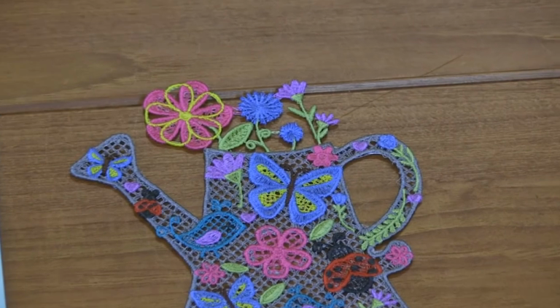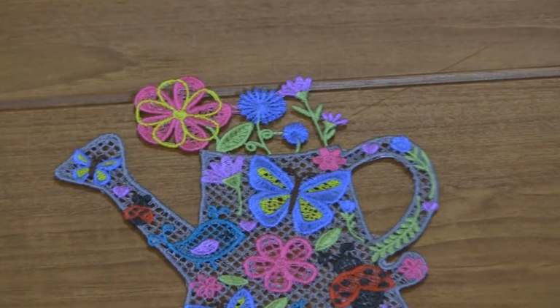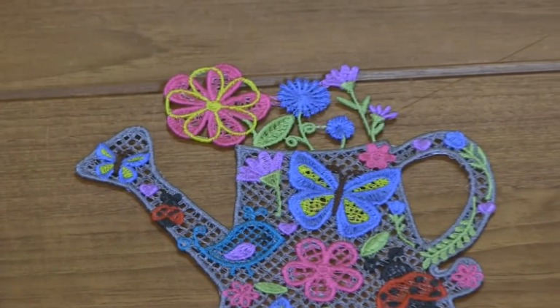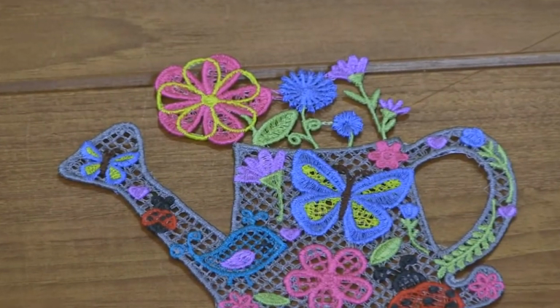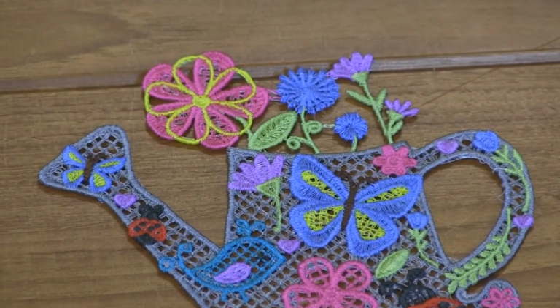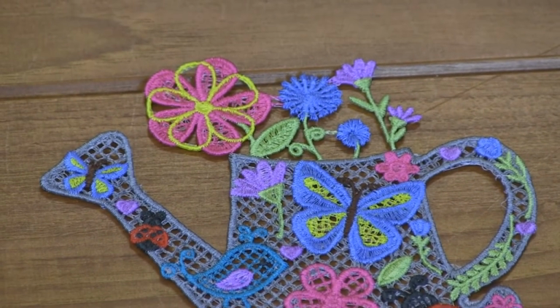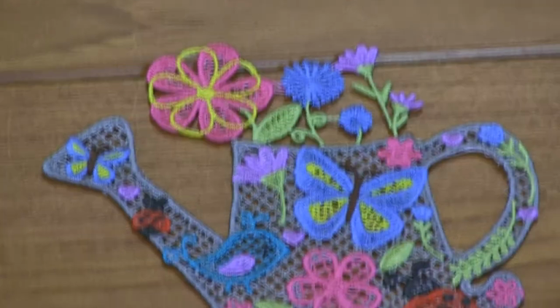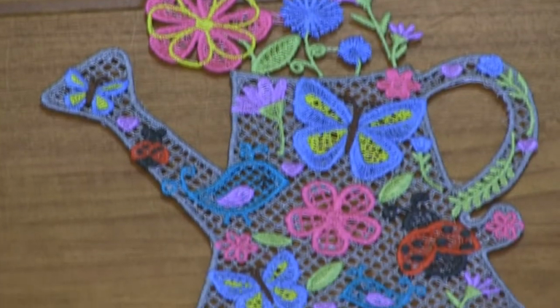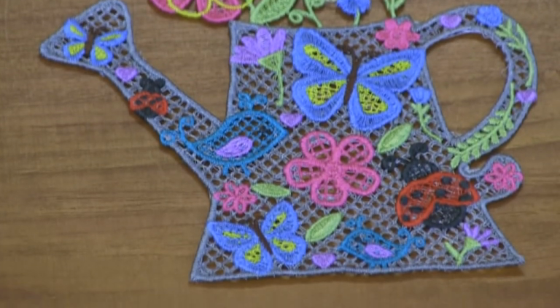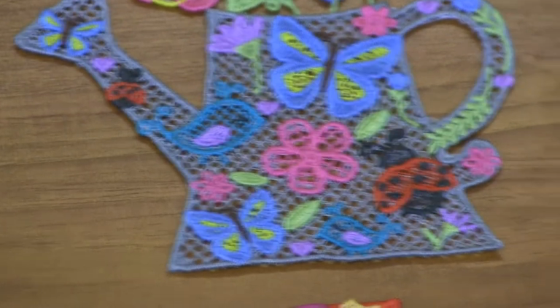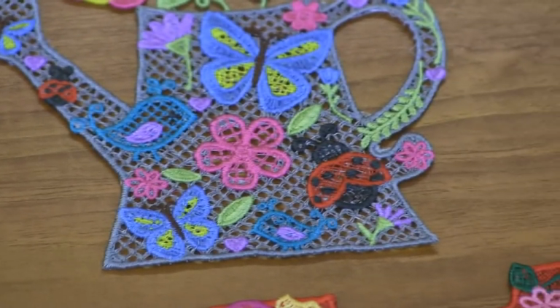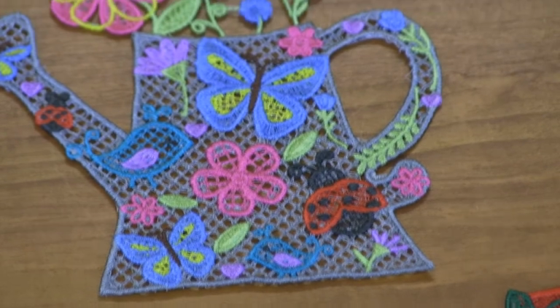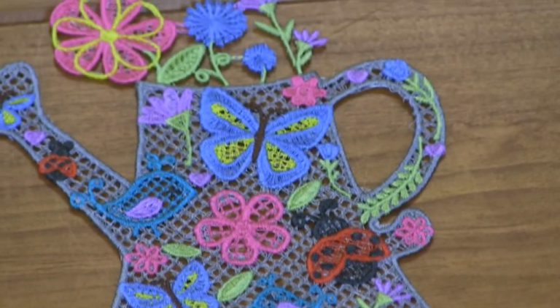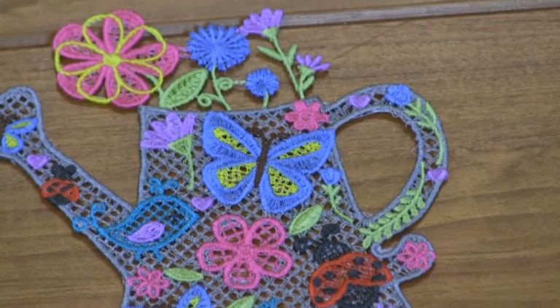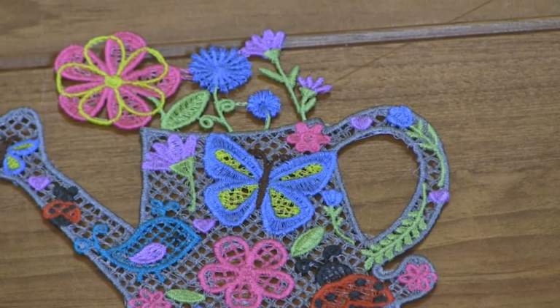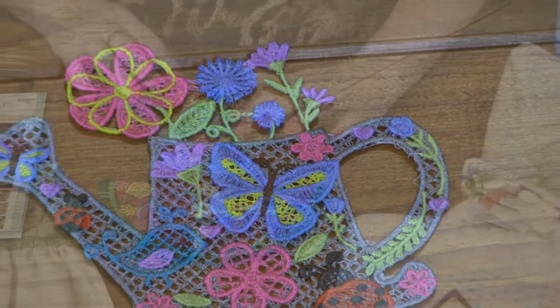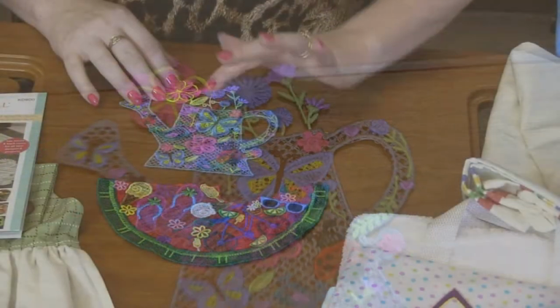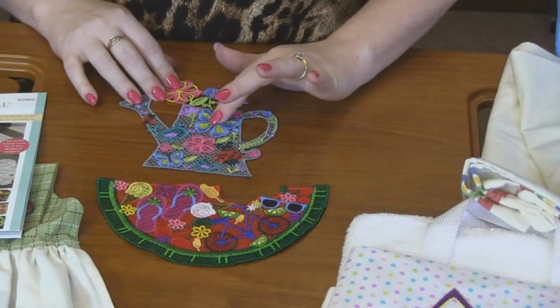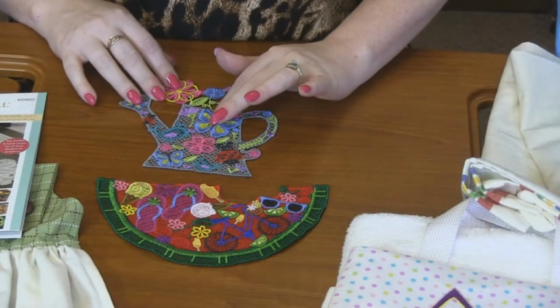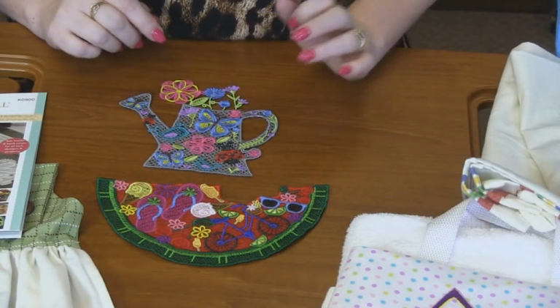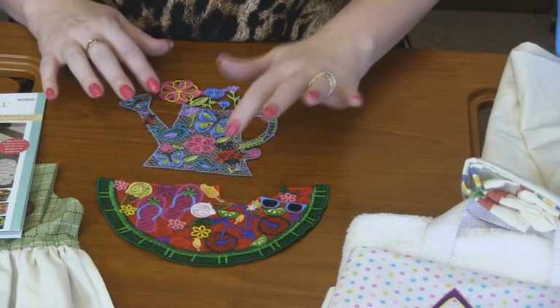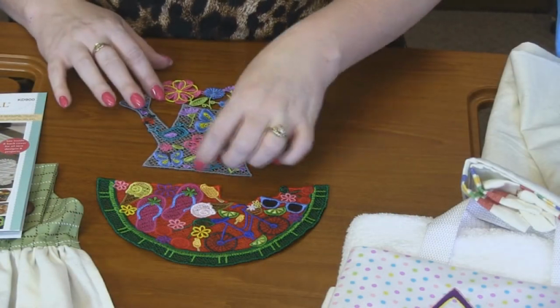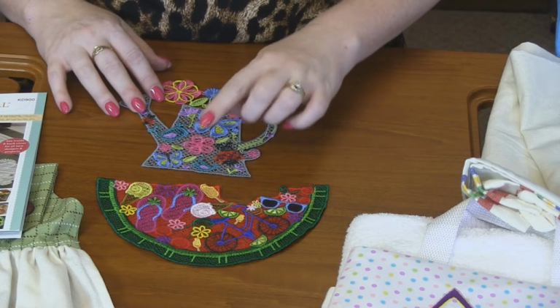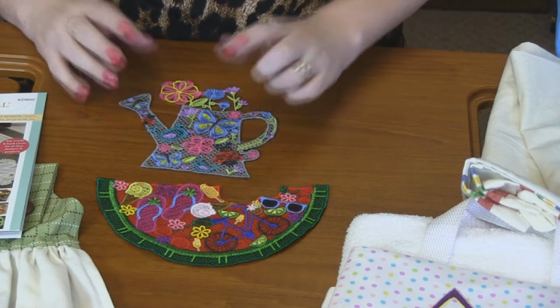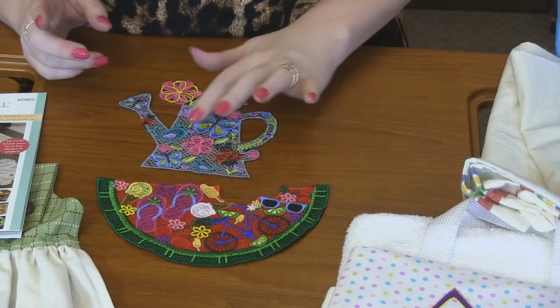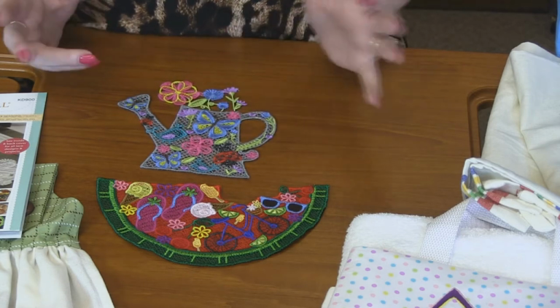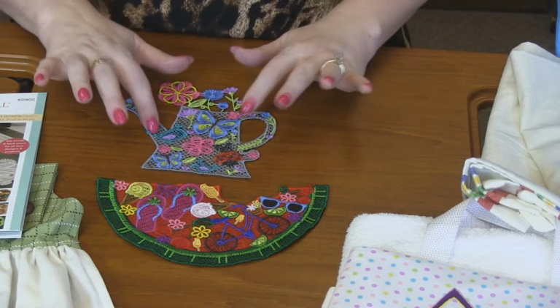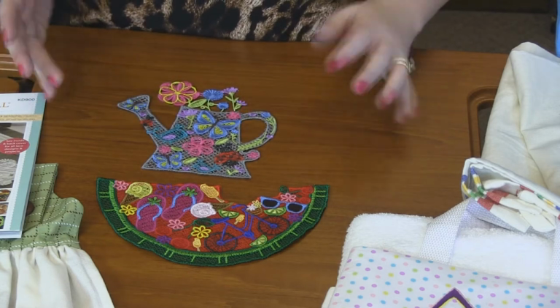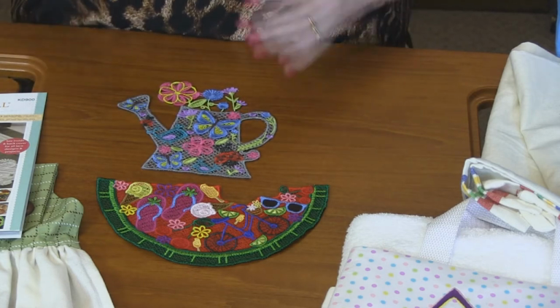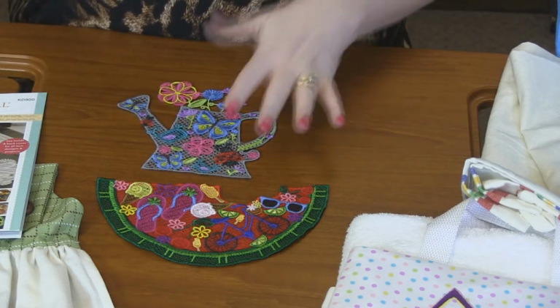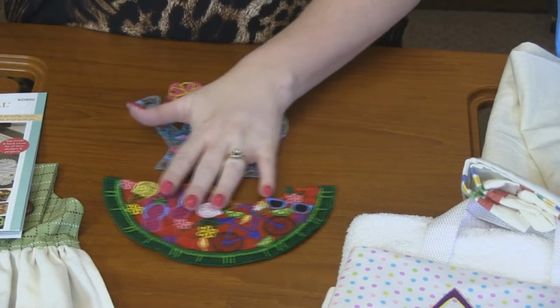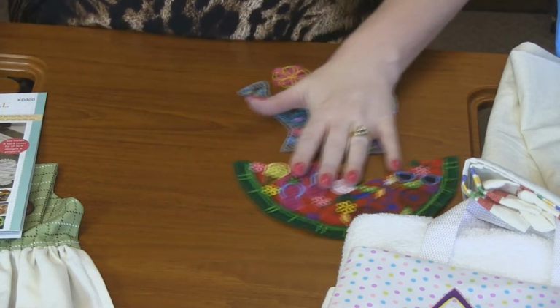So on this watering can, of course you've got the watering can with flowers coming out of it, but then you've got a ladybug, and then a butterfly, a bird, a flower, another bird. So many different elements.